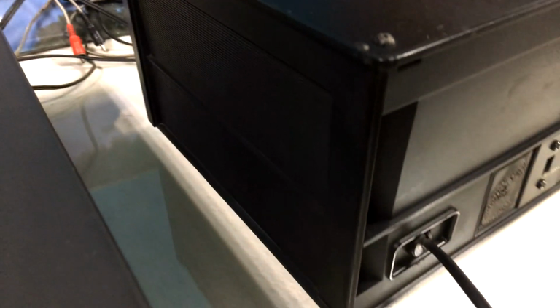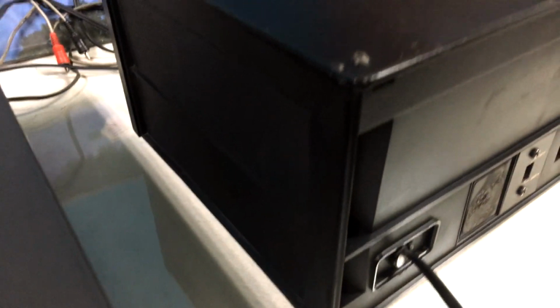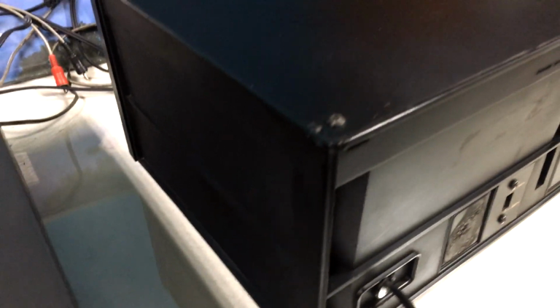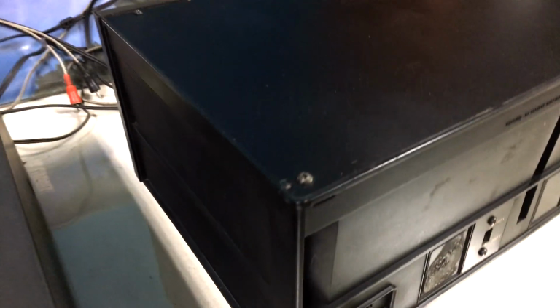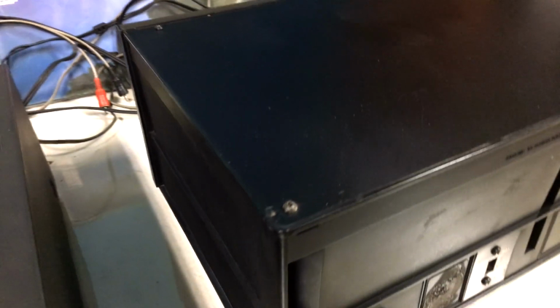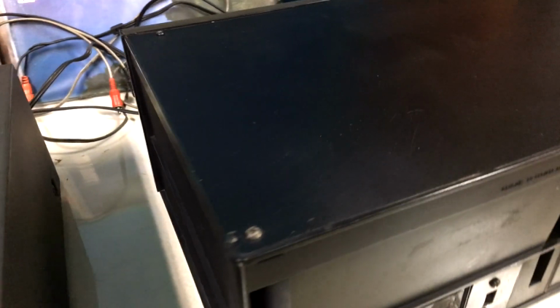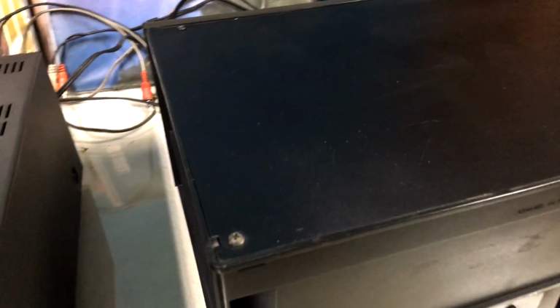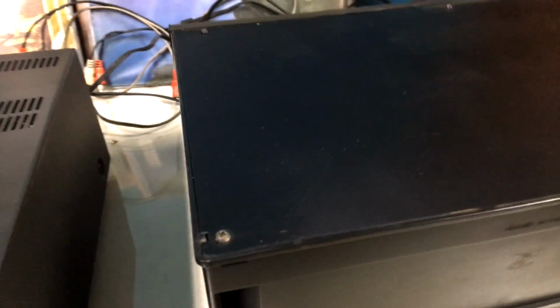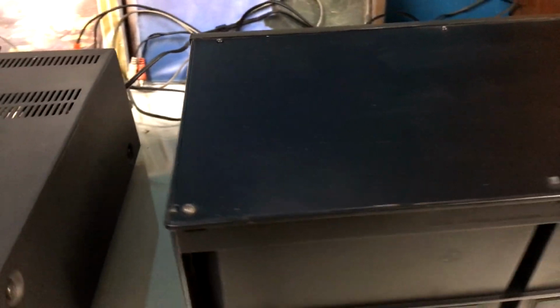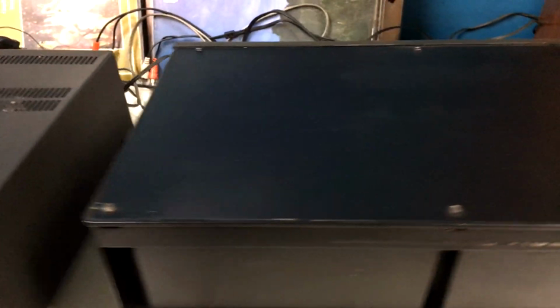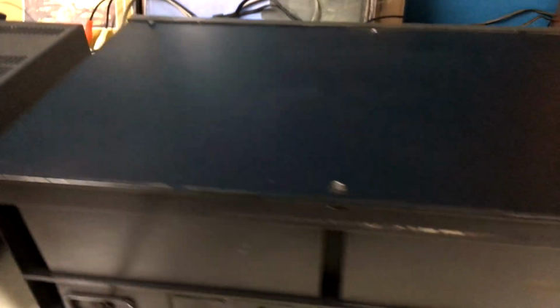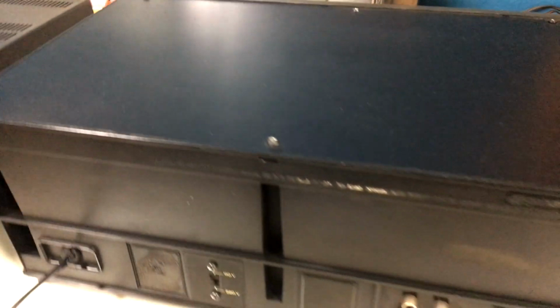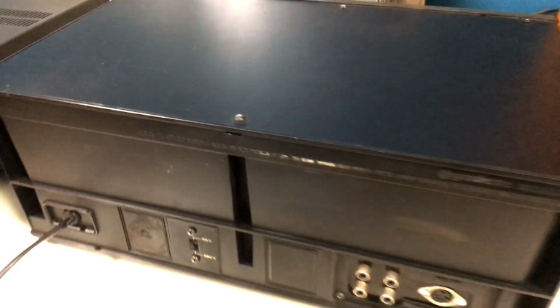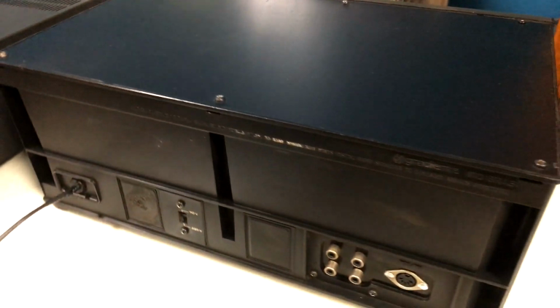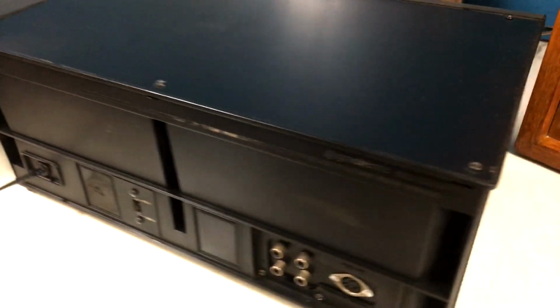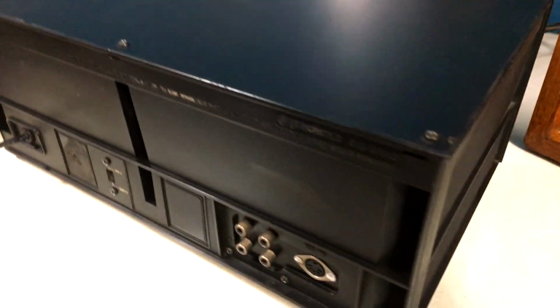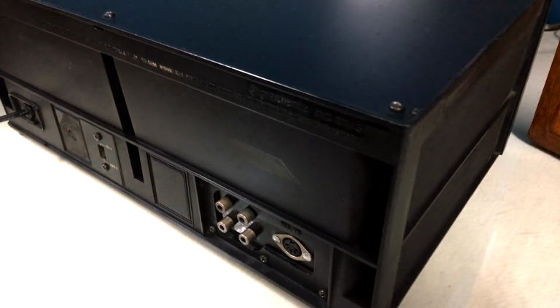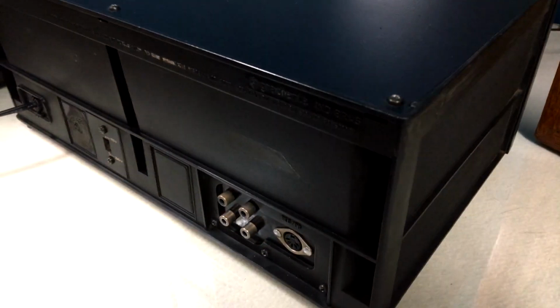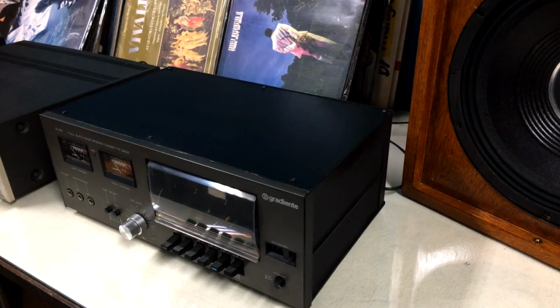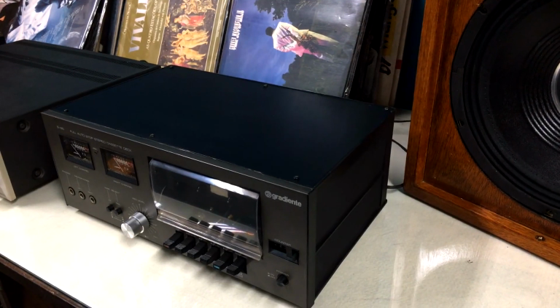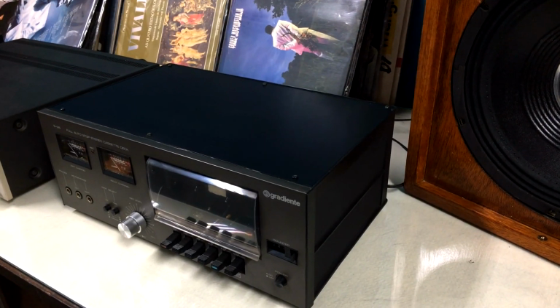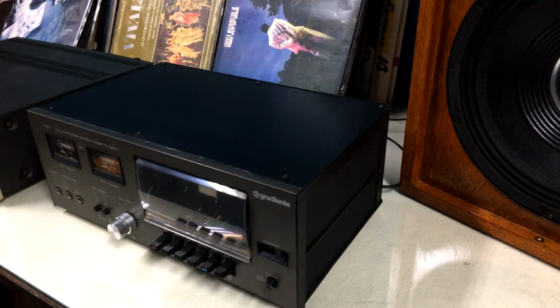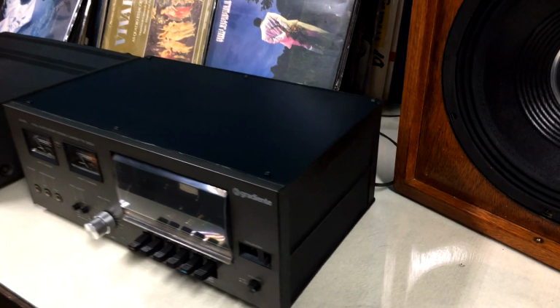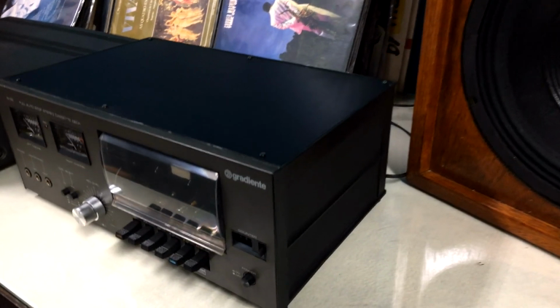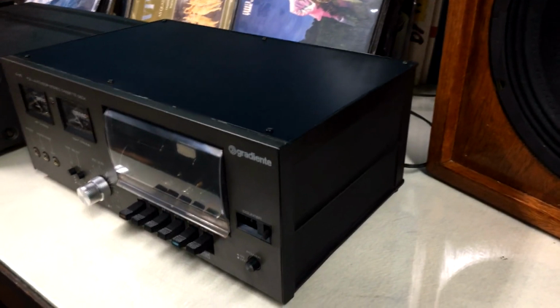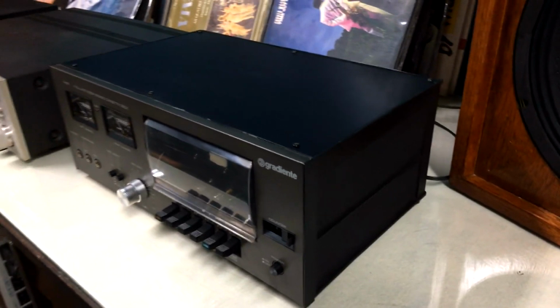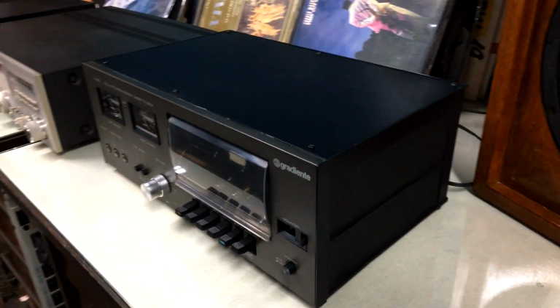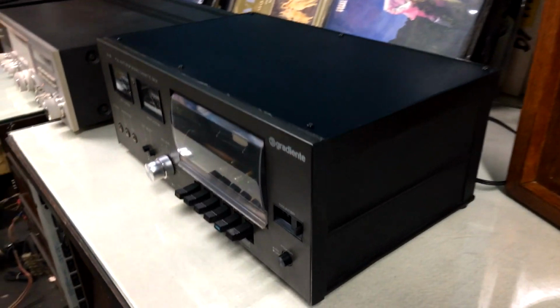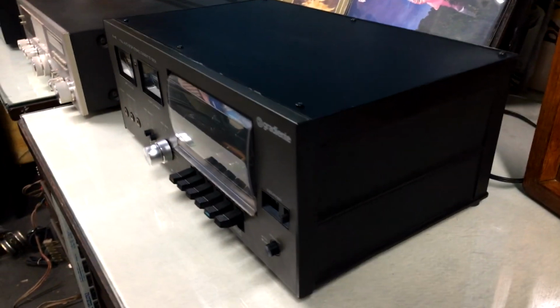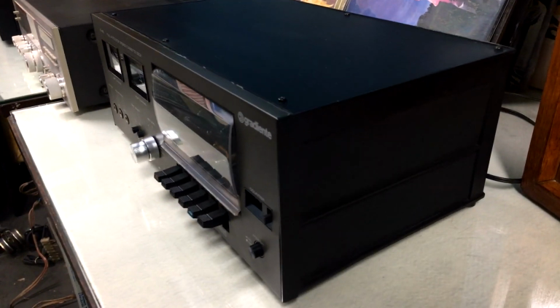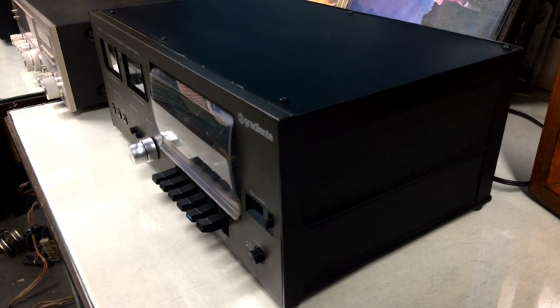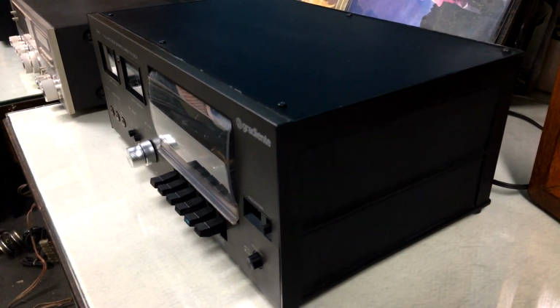I am going to make the connections, turn the device around, and we are going to test it. I turned the tape deck and we will now appreciate this device from the front.